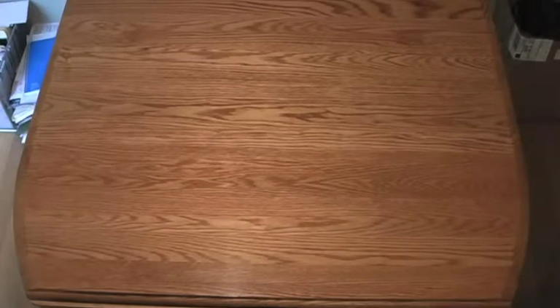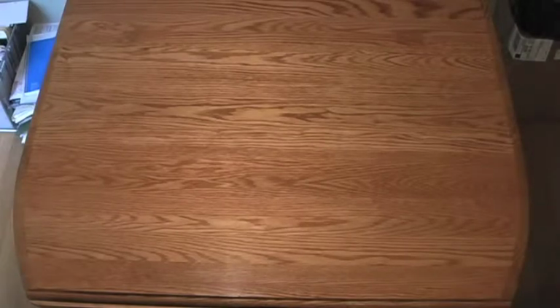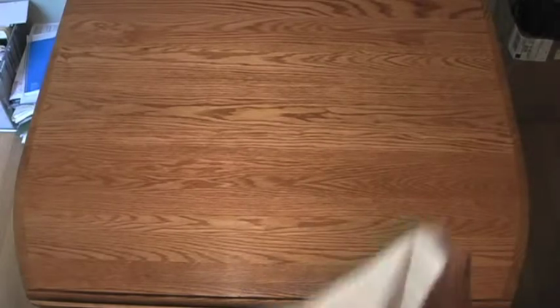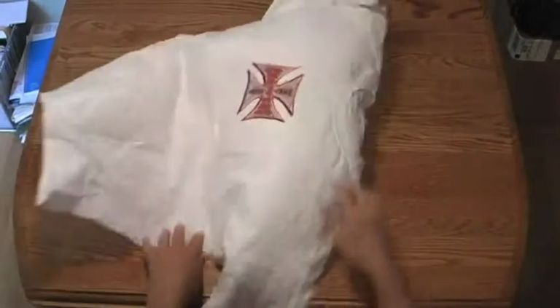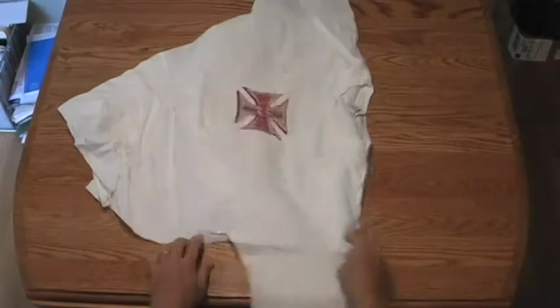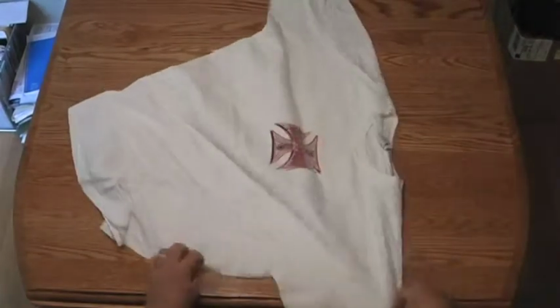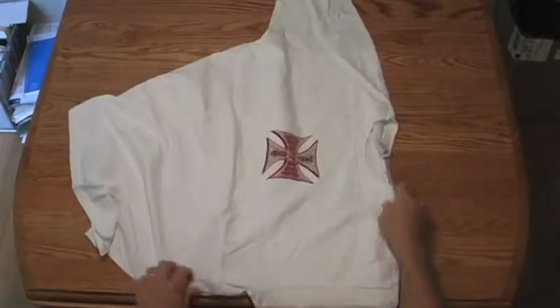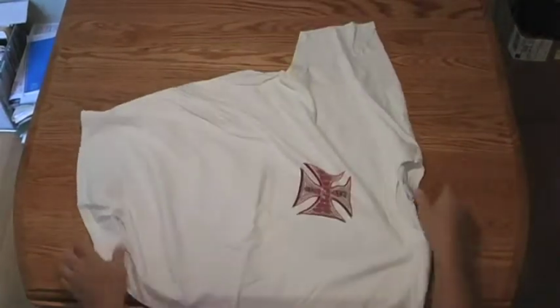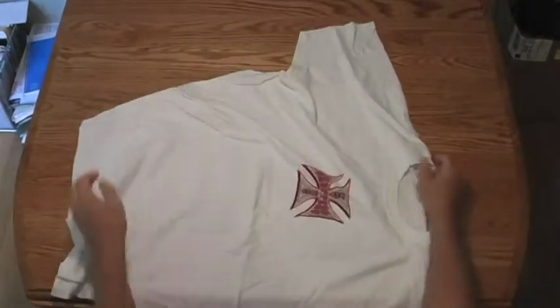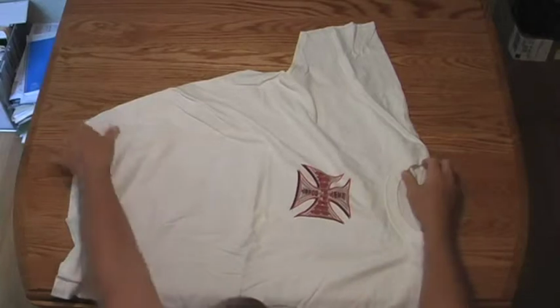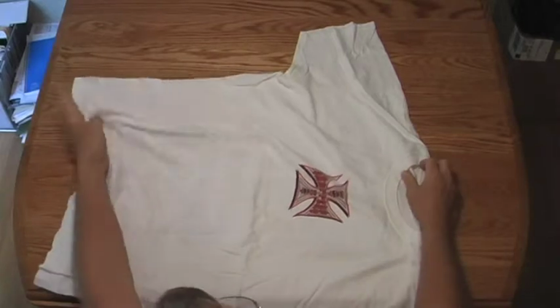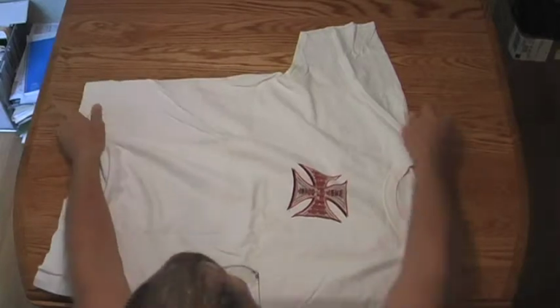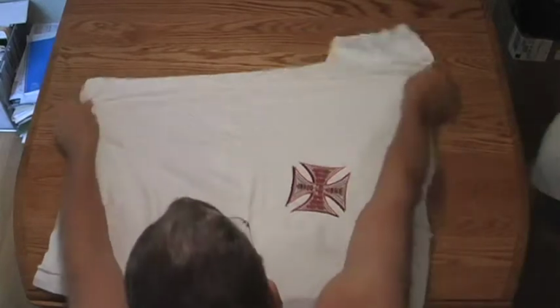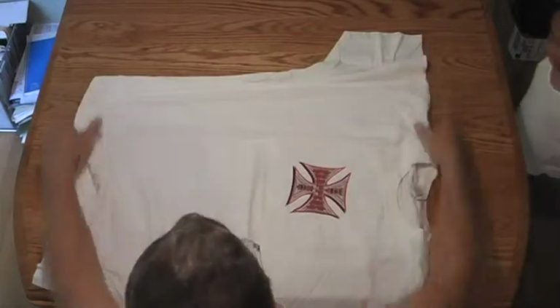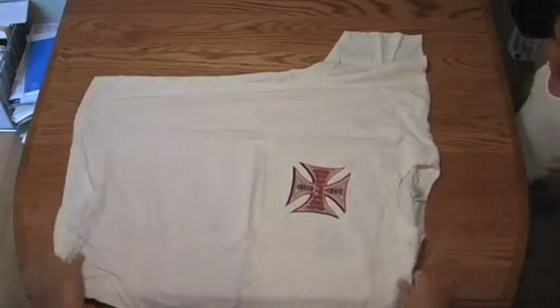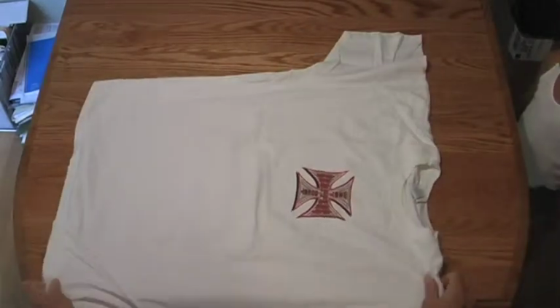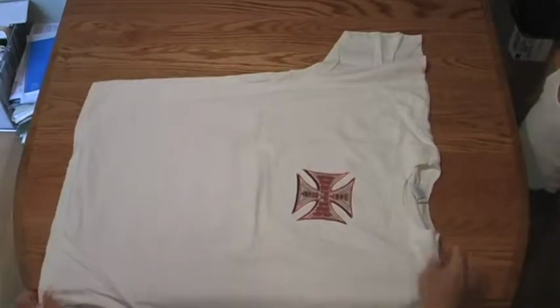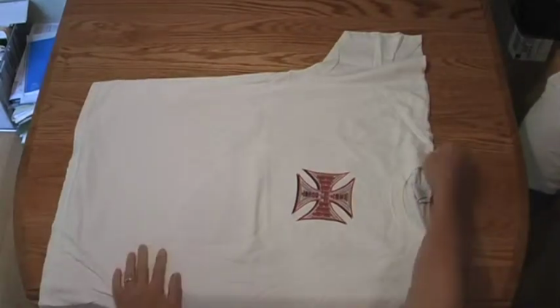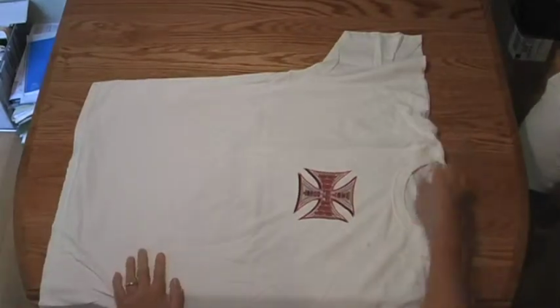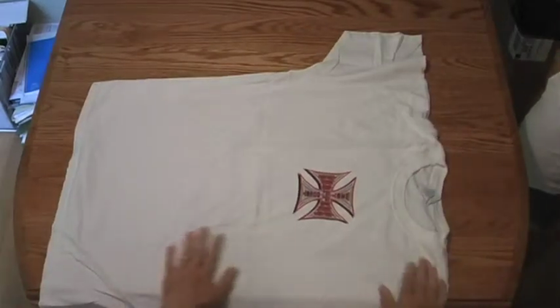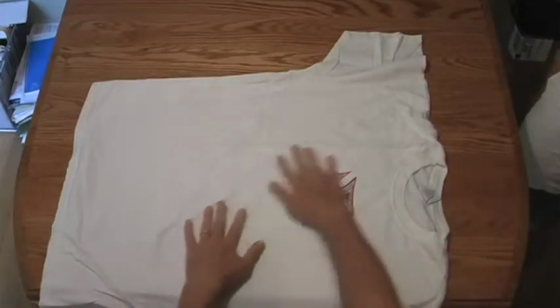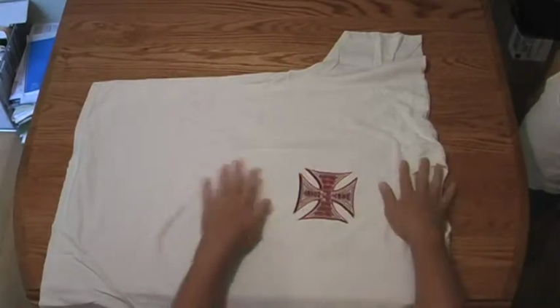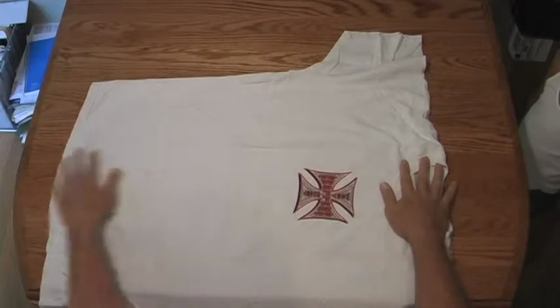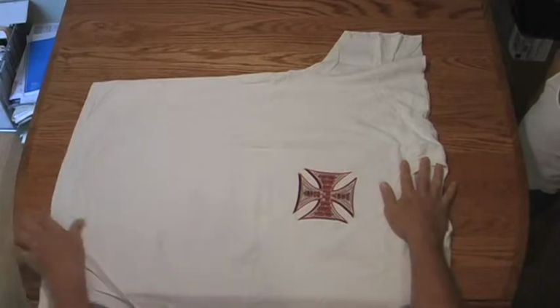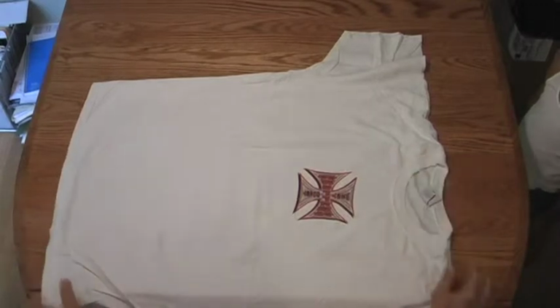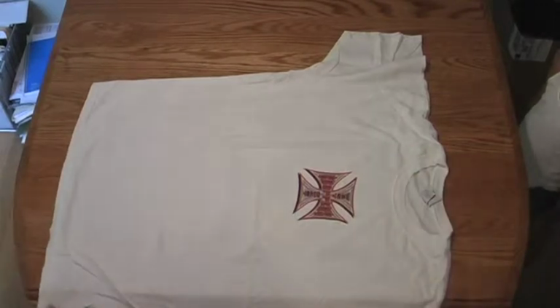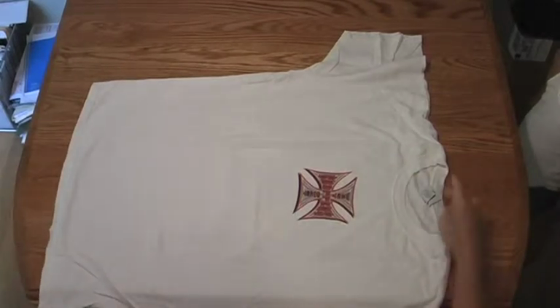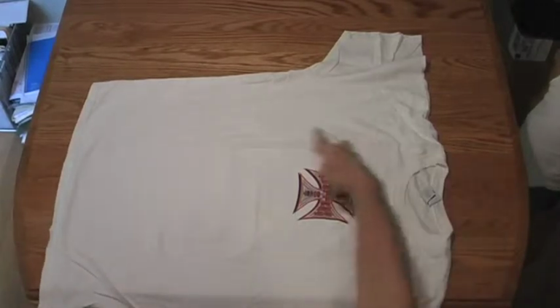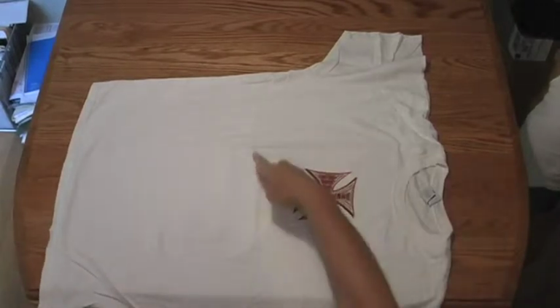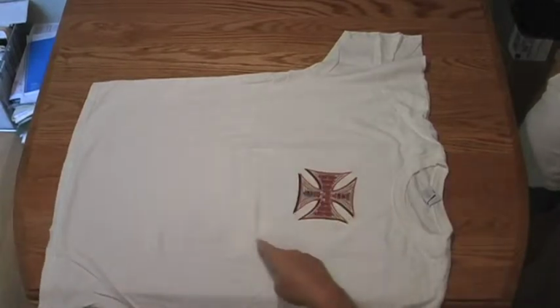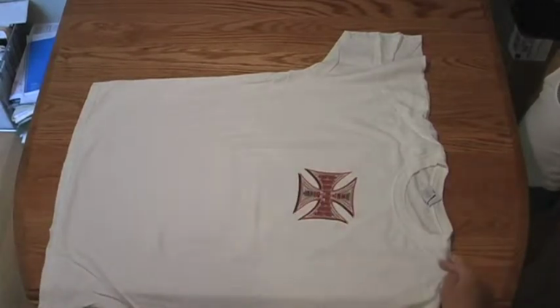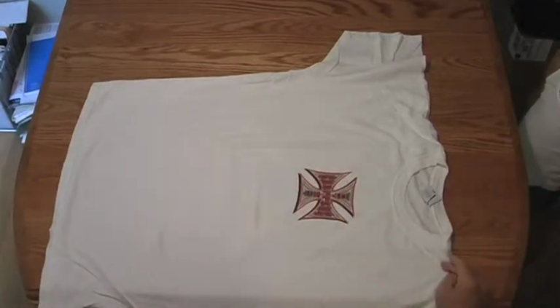I'm going to show you how to fold a t-shirt today. Spread the t-shirt out and imagine what the t-shirt is going to look like when it gets finished.